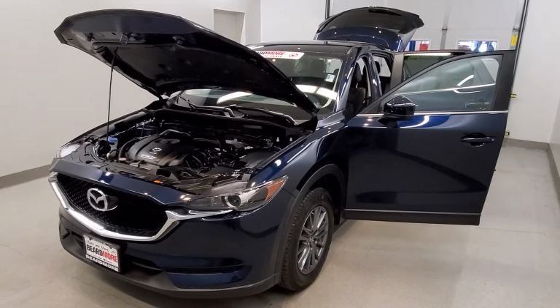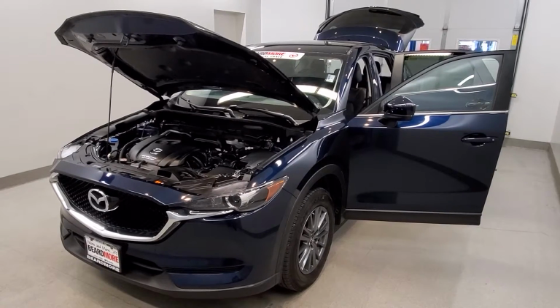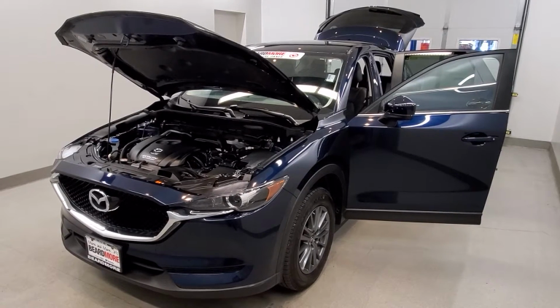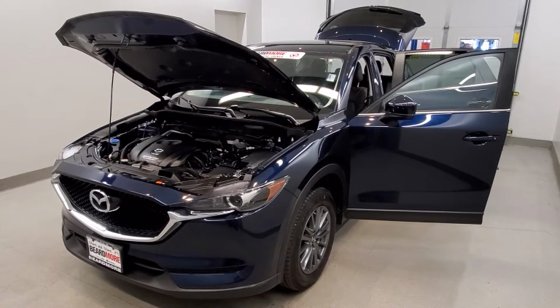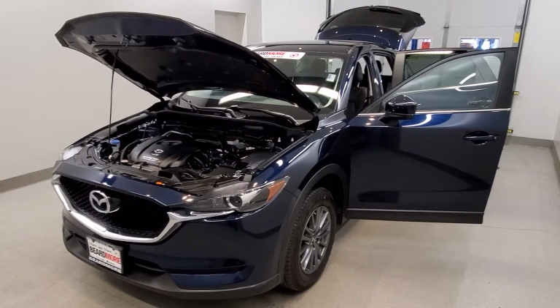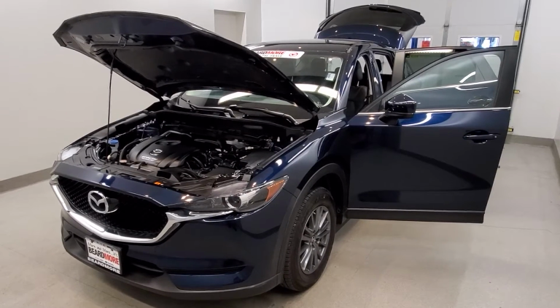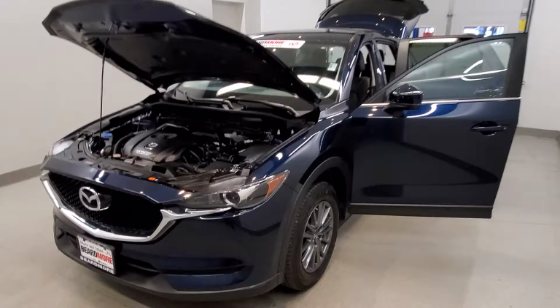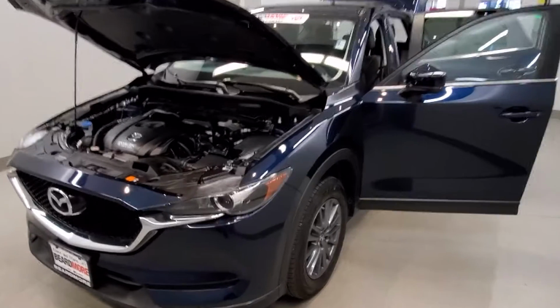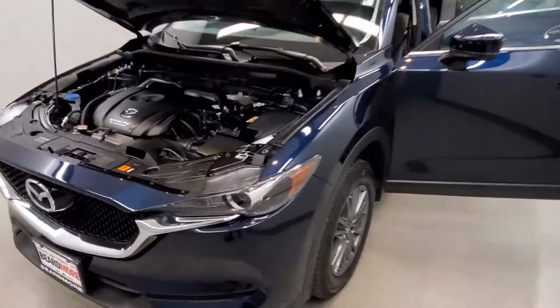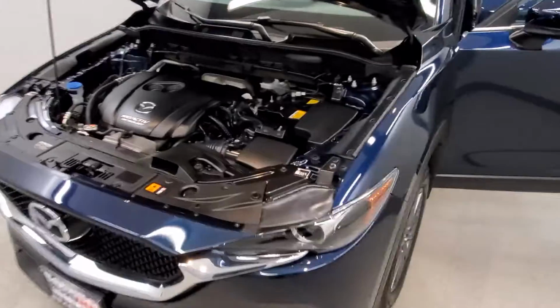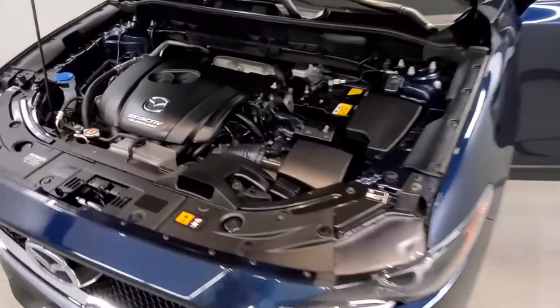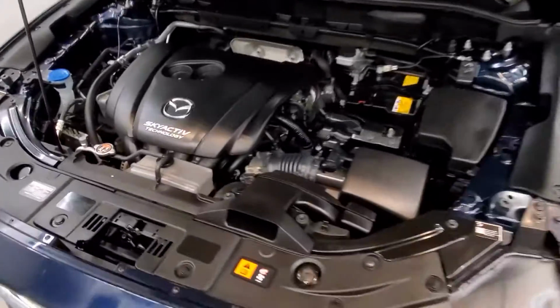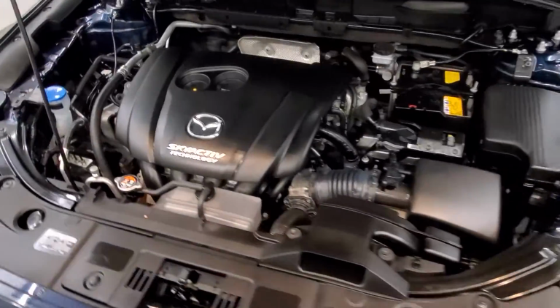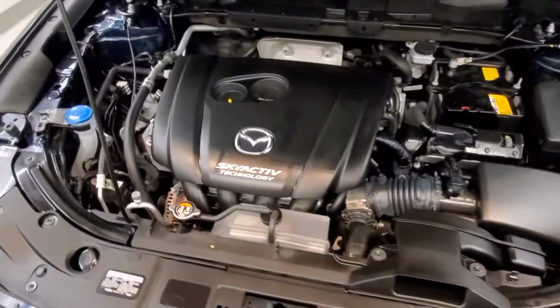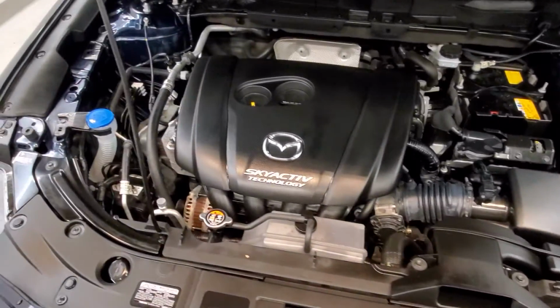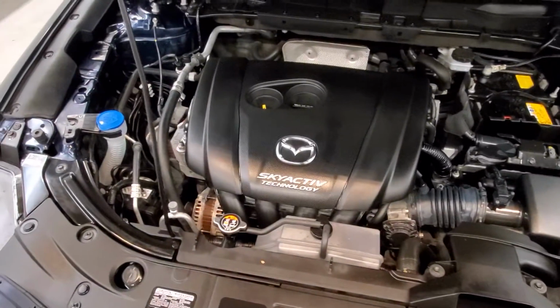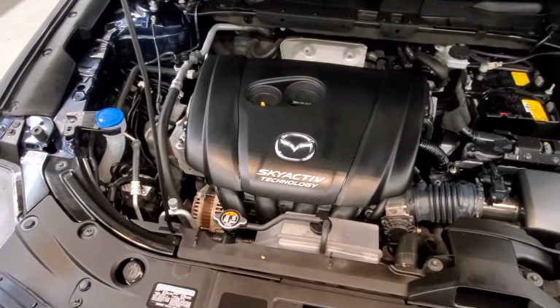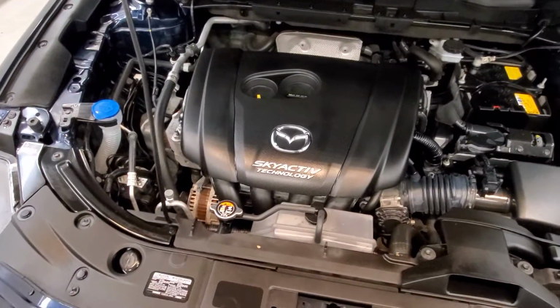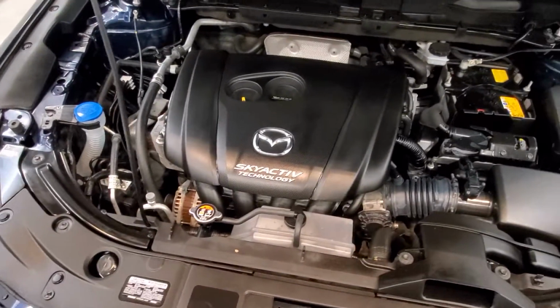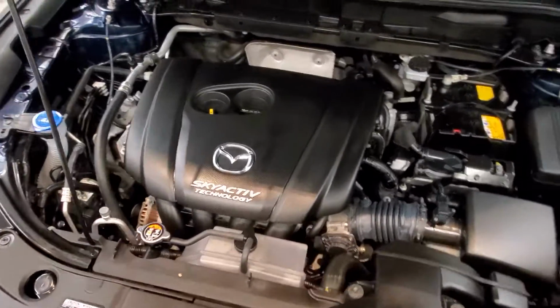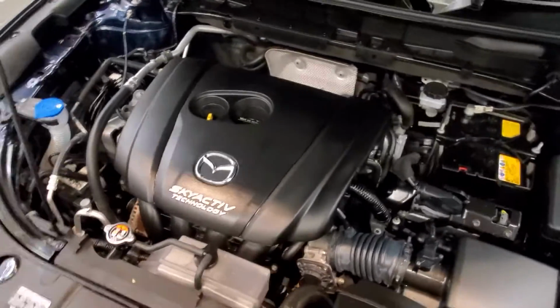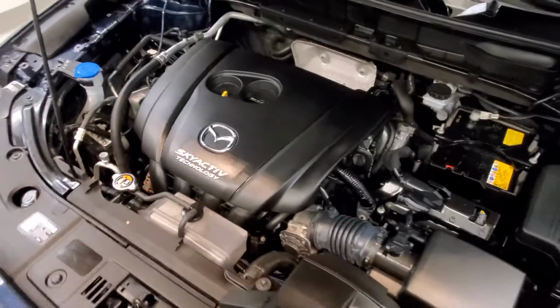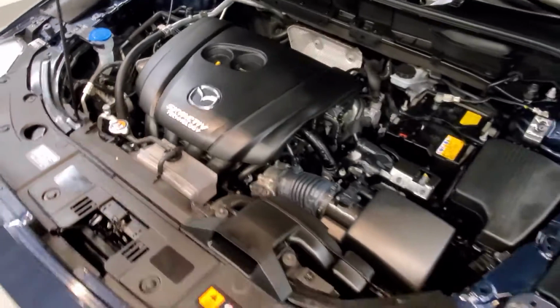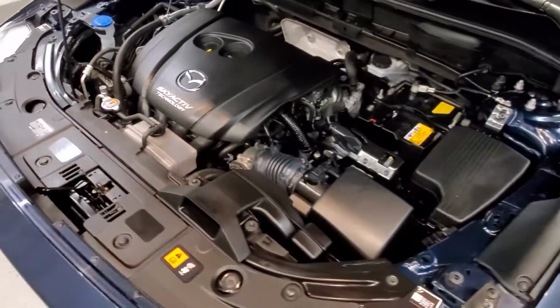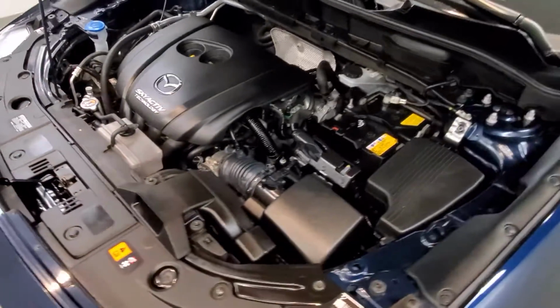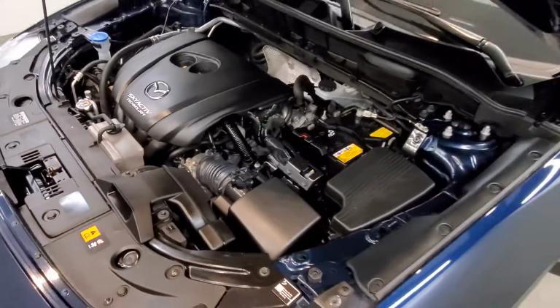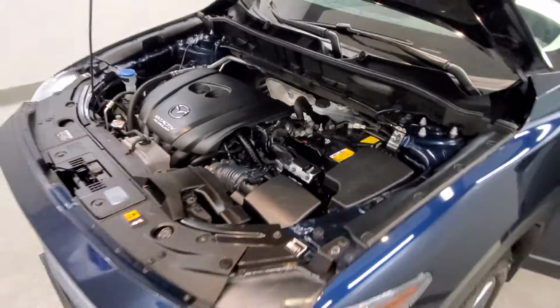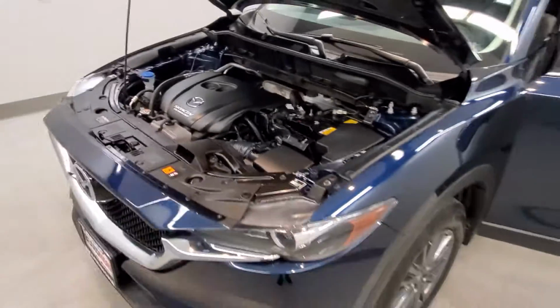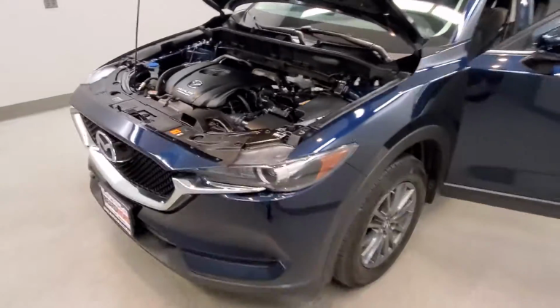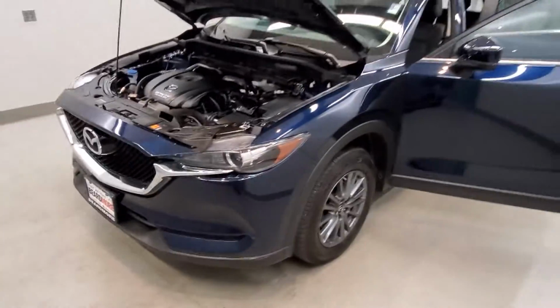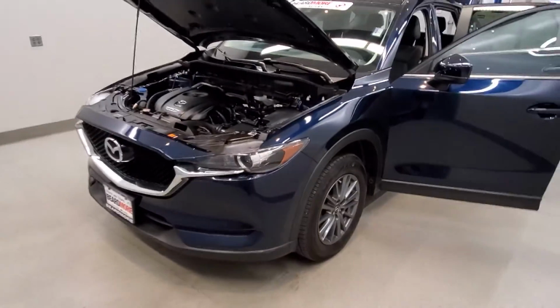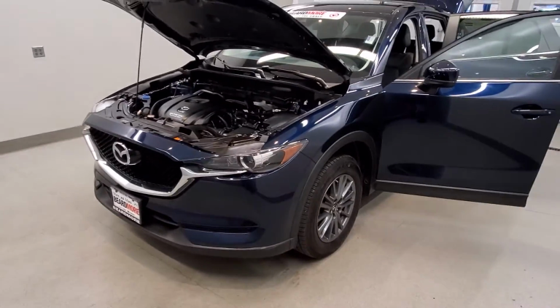This is our 2017 Mazda CX-5 Touring. It is one of our pre-owned certified vehicles. It comes with a Skyactiv 2.5 liter four-cylinder dual overhead cam 16-valve engine with a six-speed automatic transmission. This vehicle is all-wheel drive.